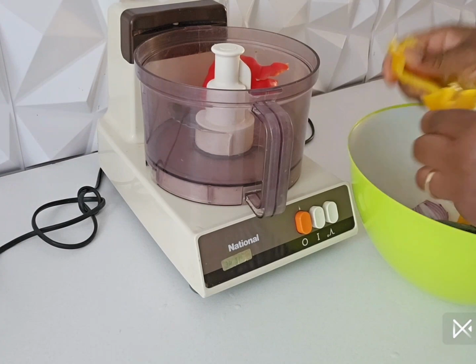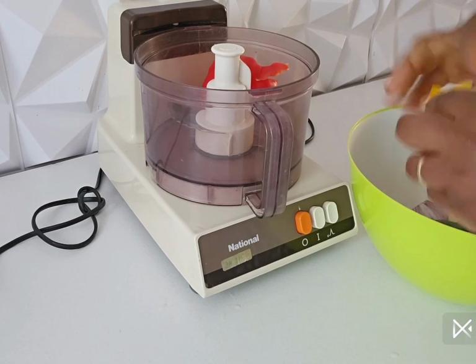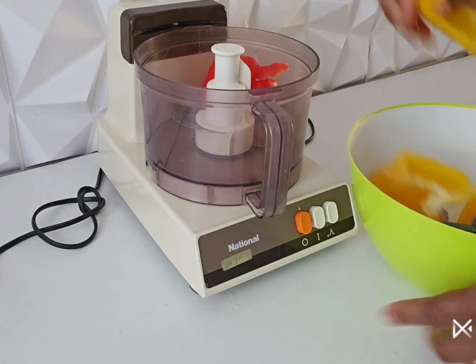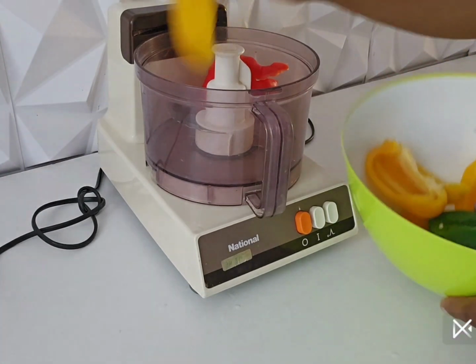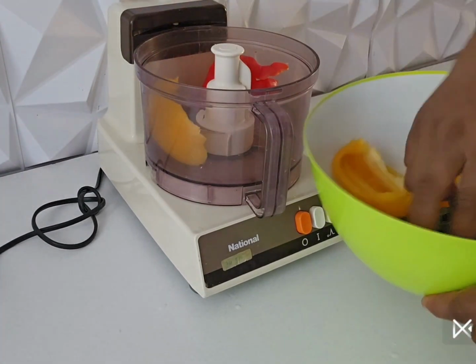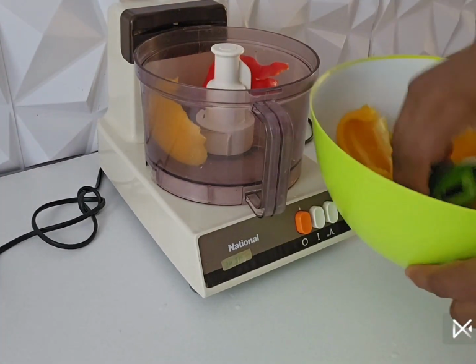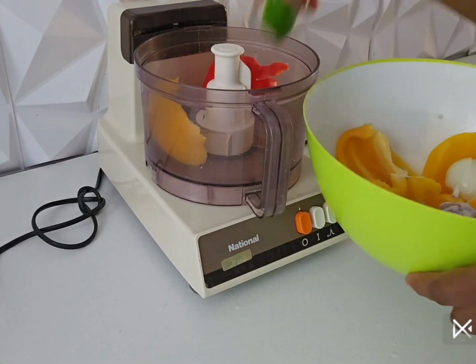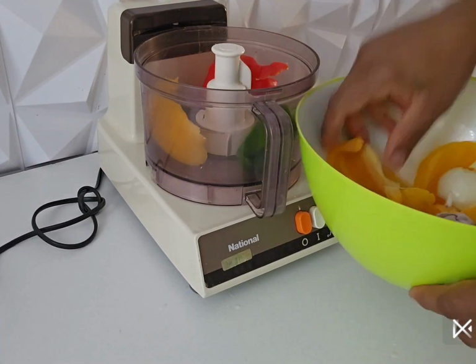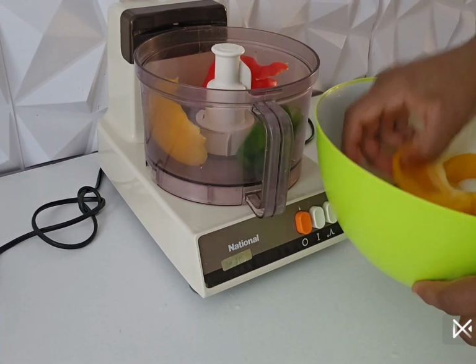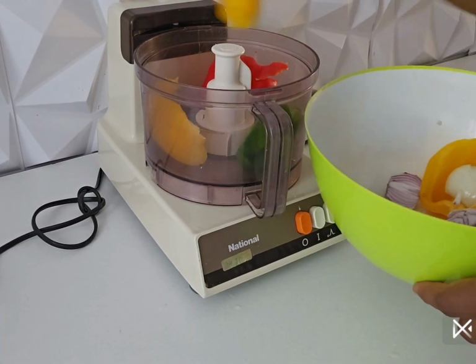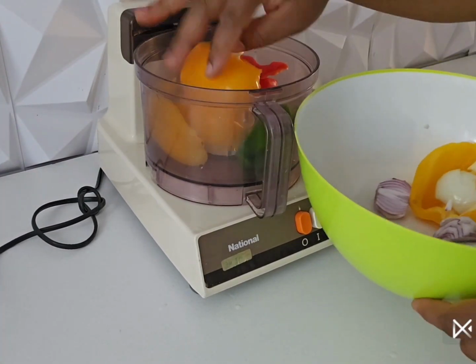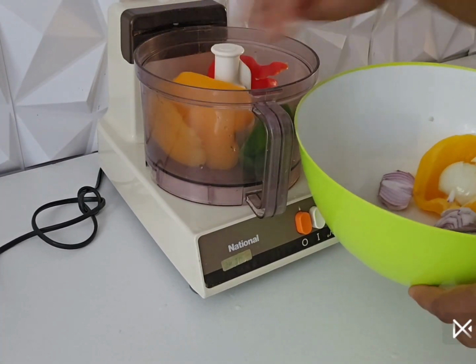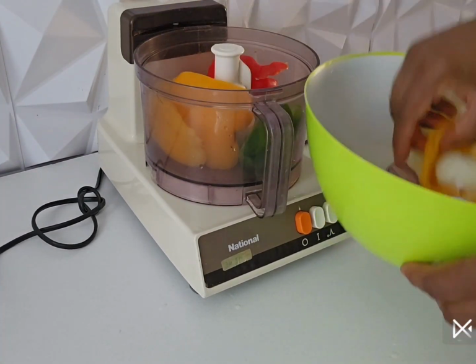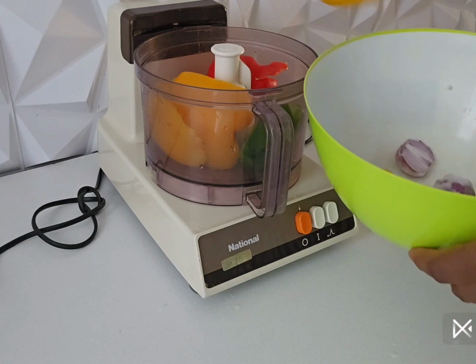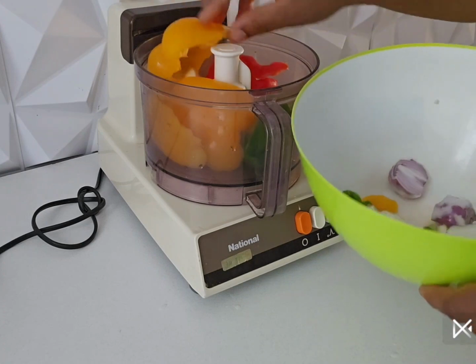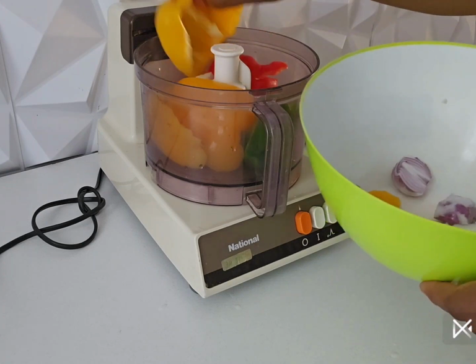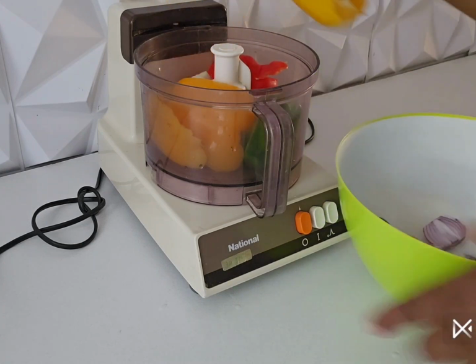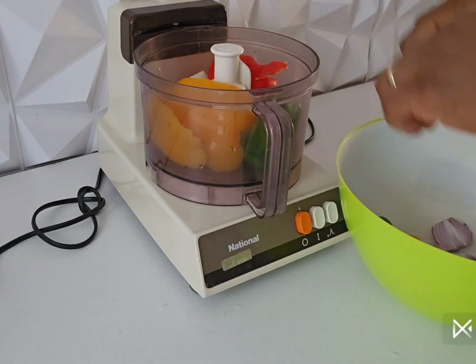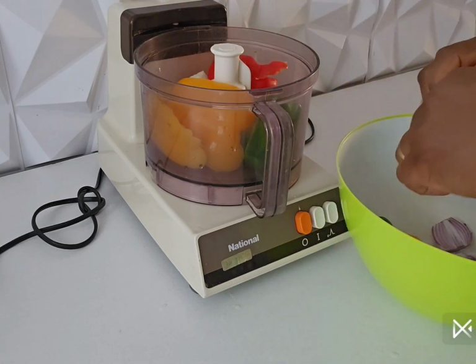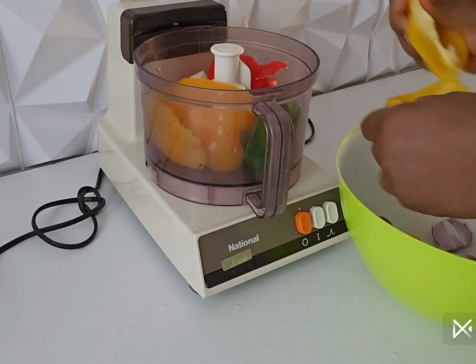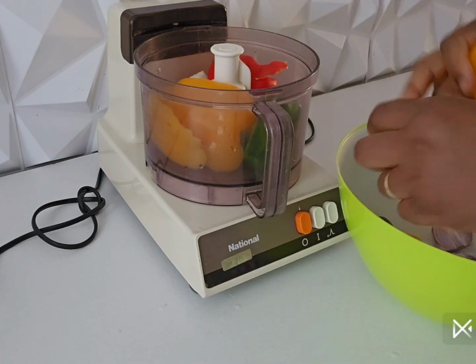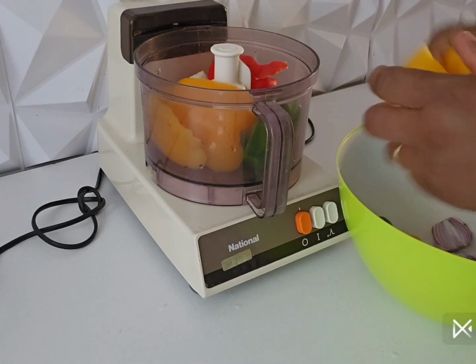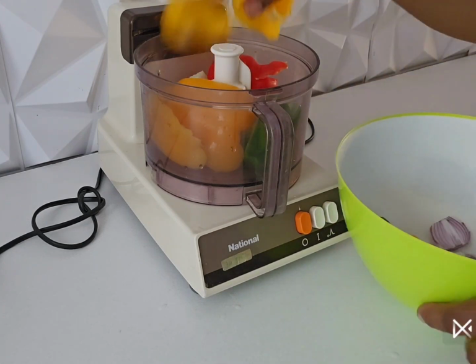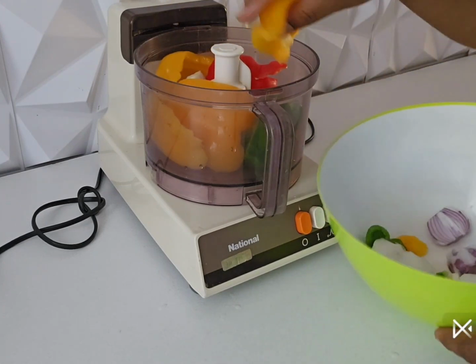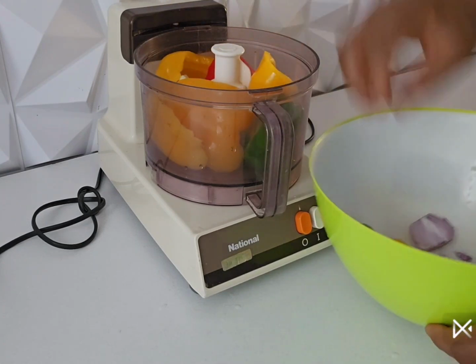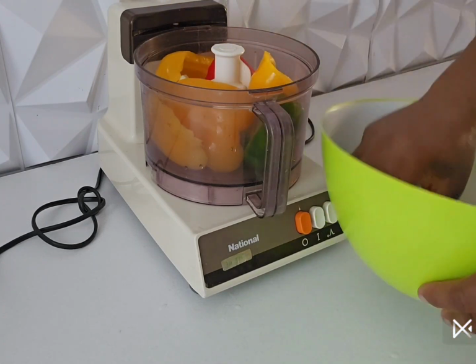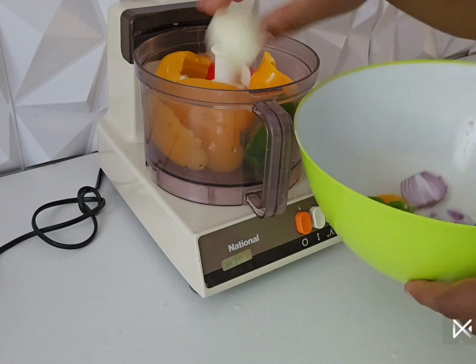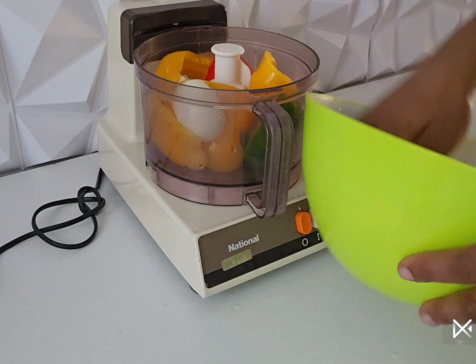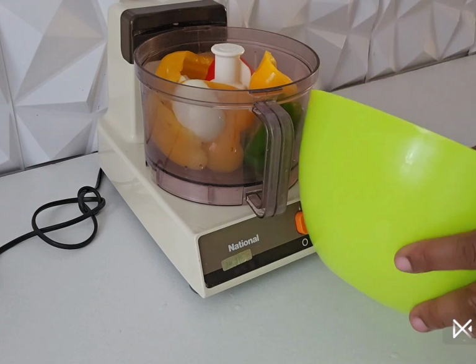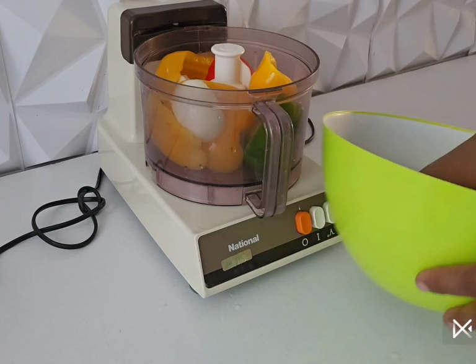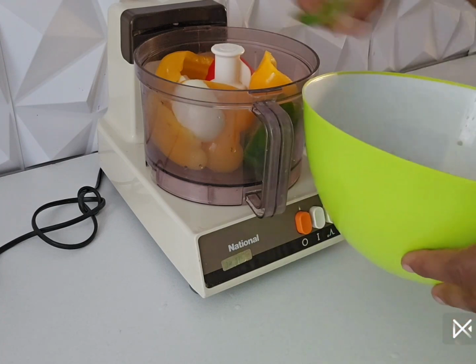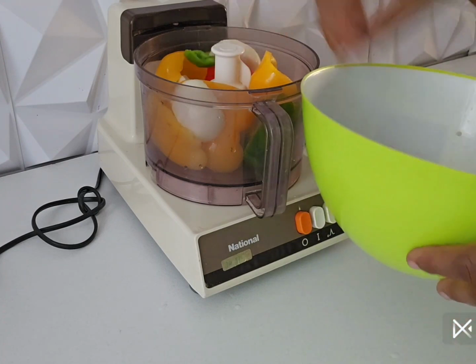I have my spices, so I'm going to blend everything all together for this delicious meal that I'm about to make.